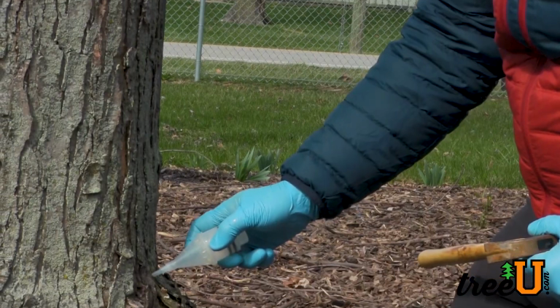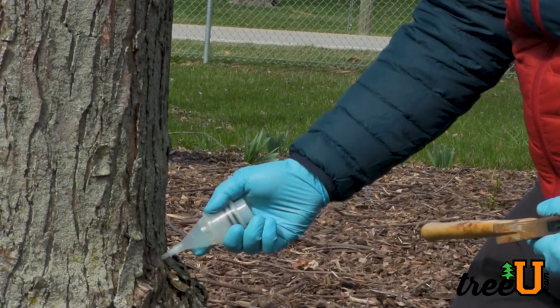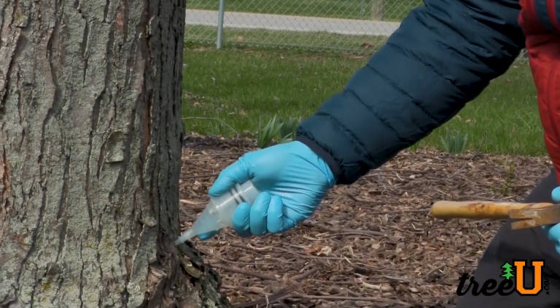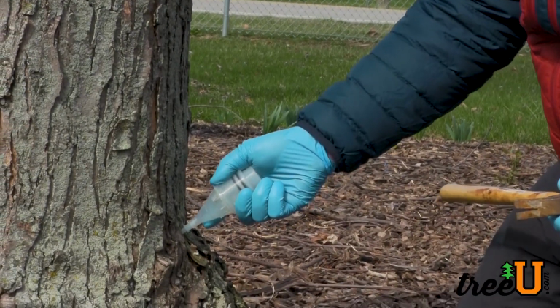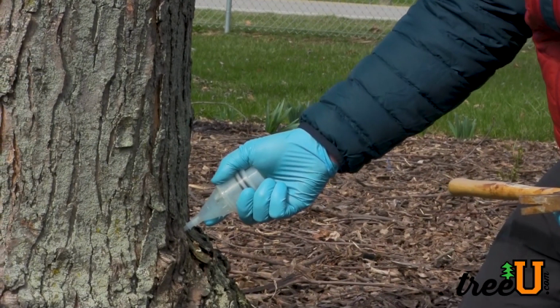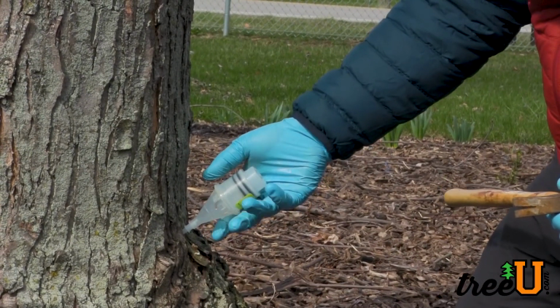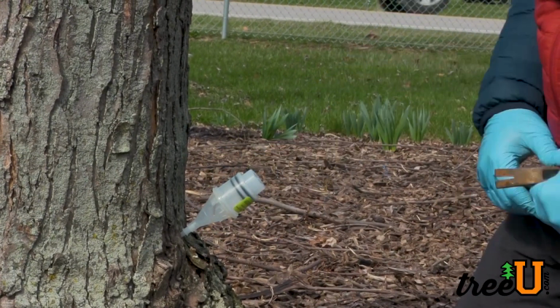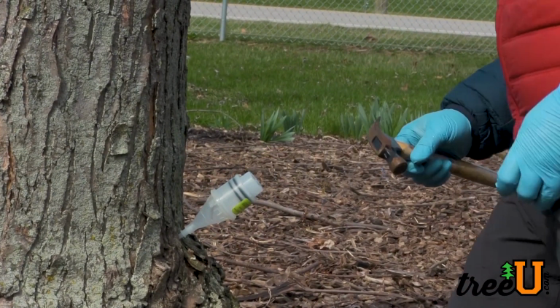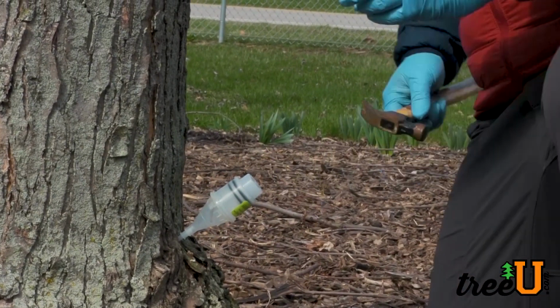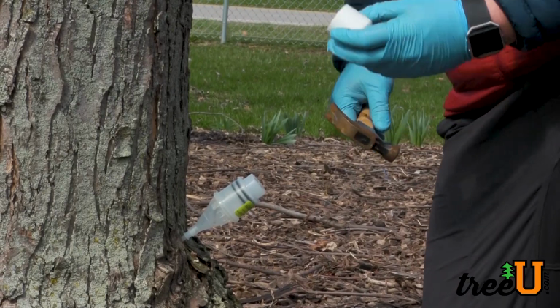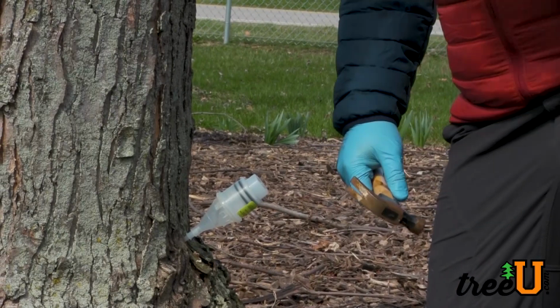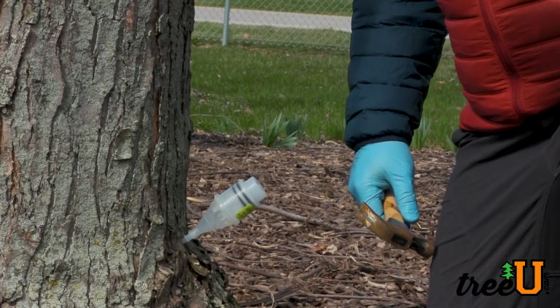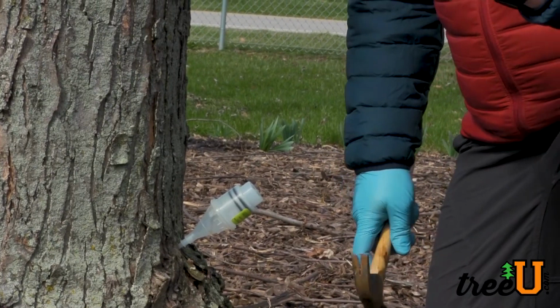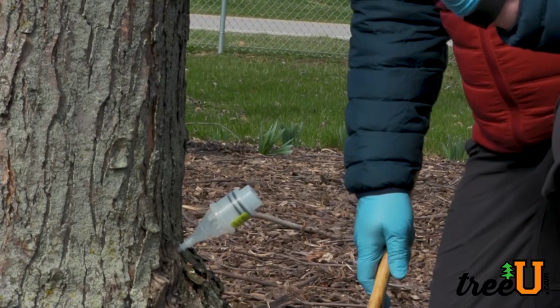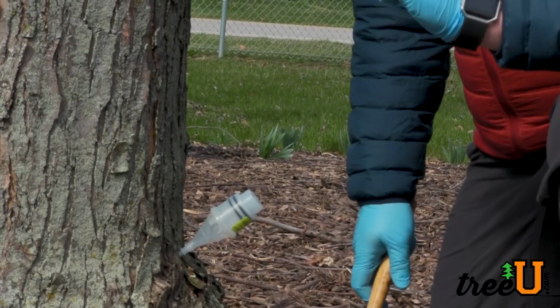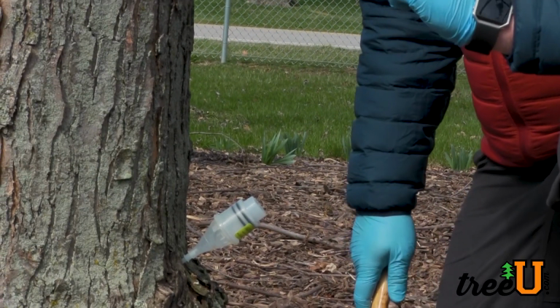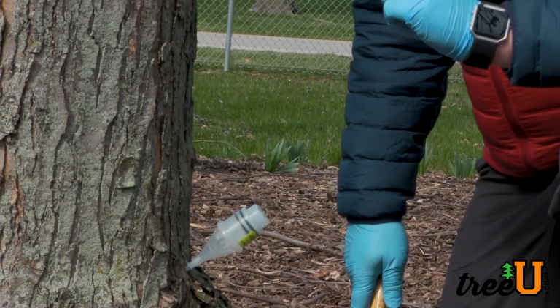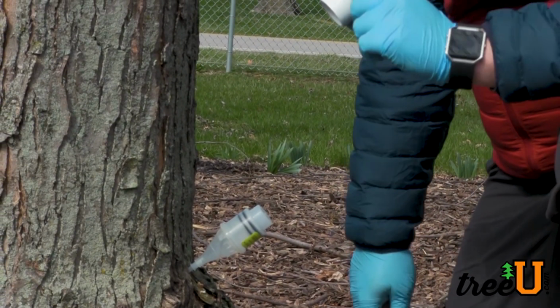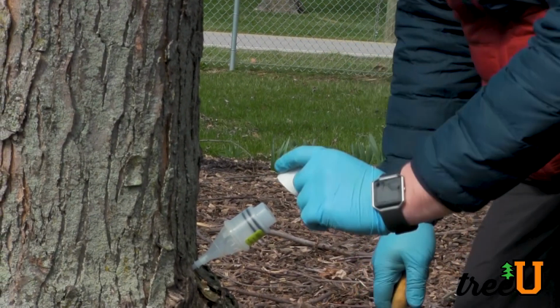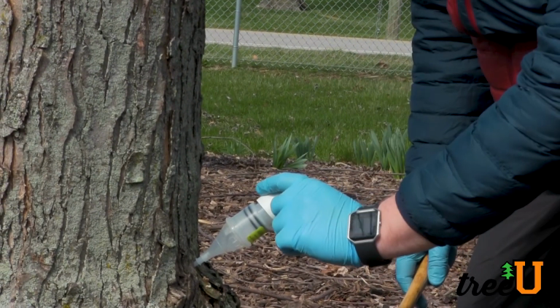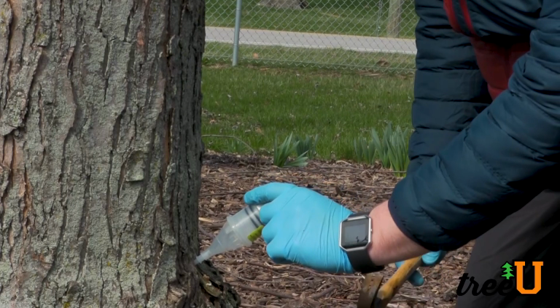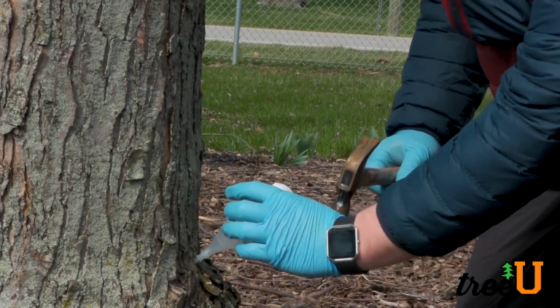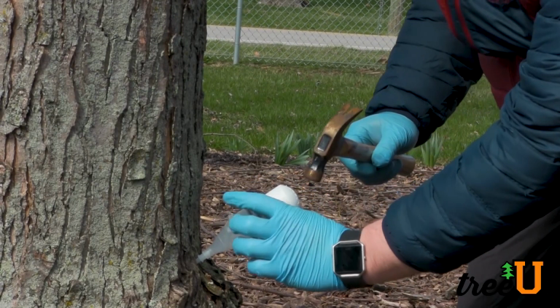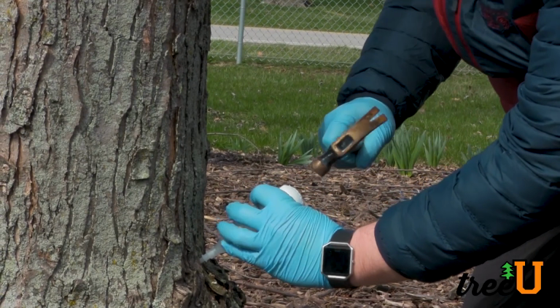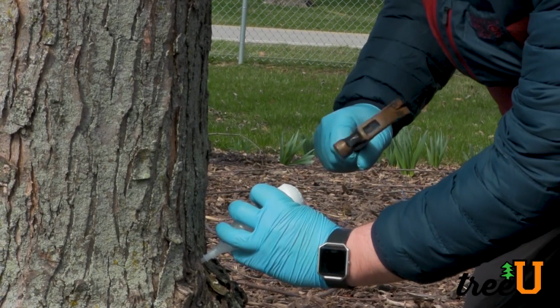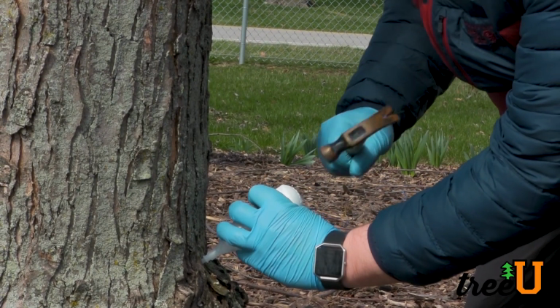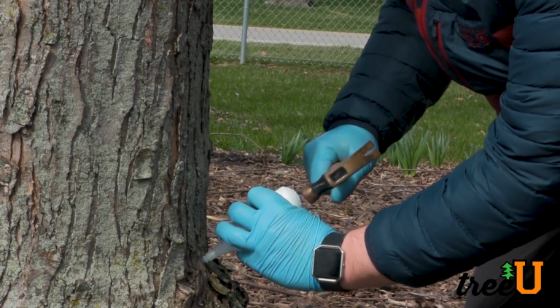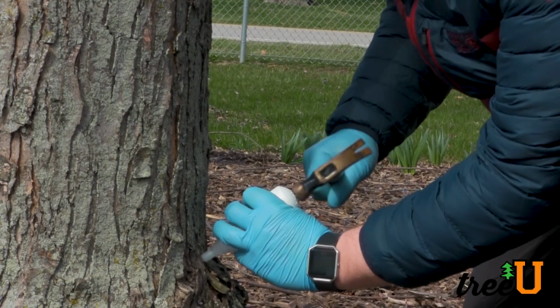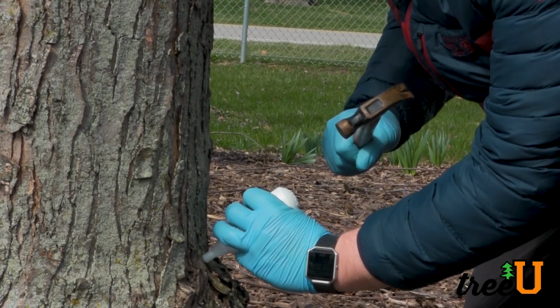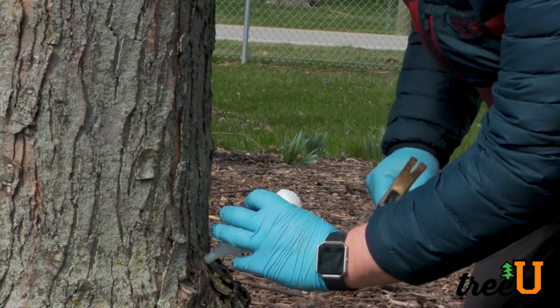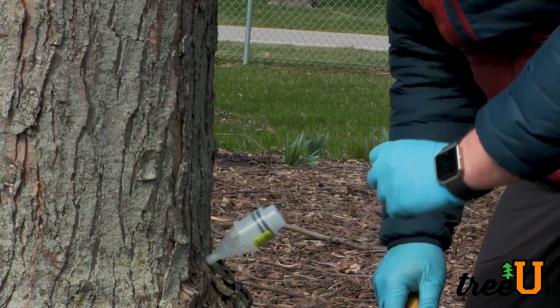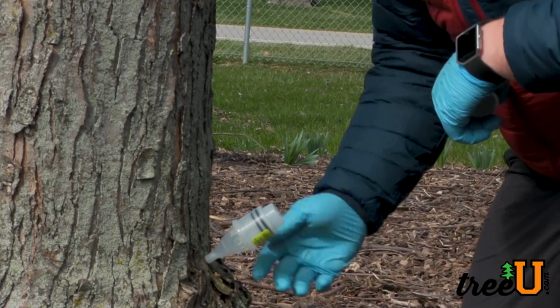We're going to take our tip and place it into the hole. Using the striker cap for protection, we're going to place it right over the capsule and just tap this in until it sets.